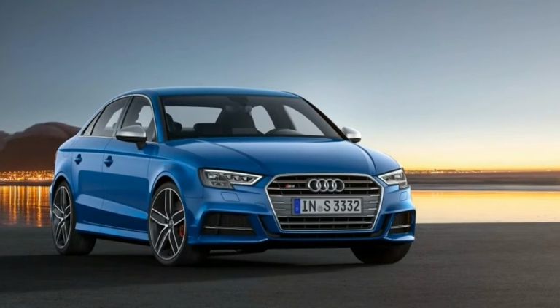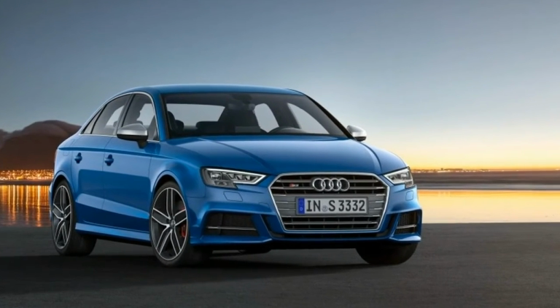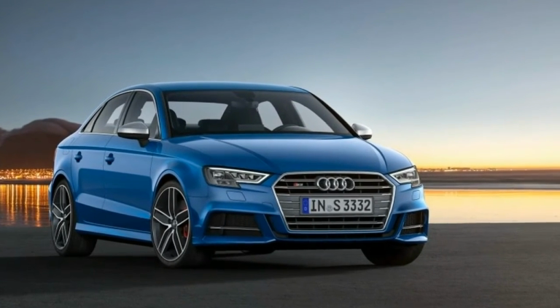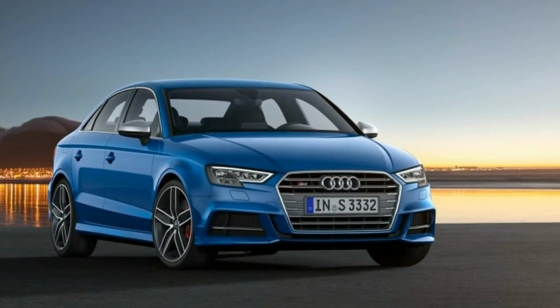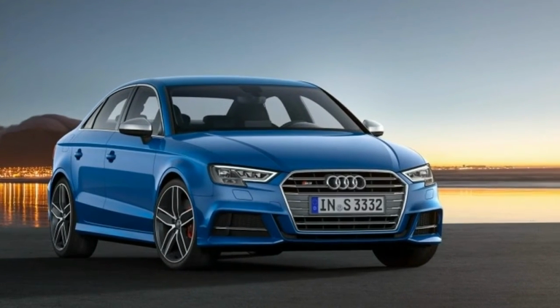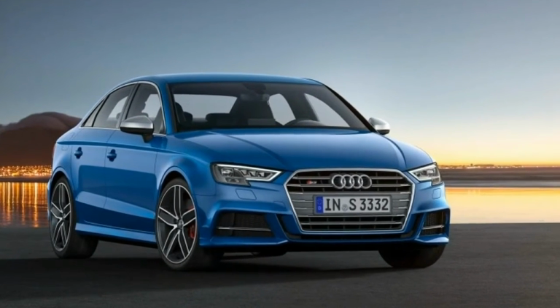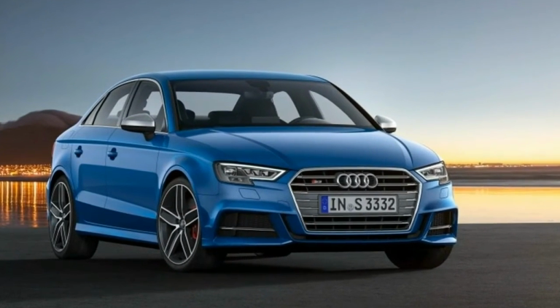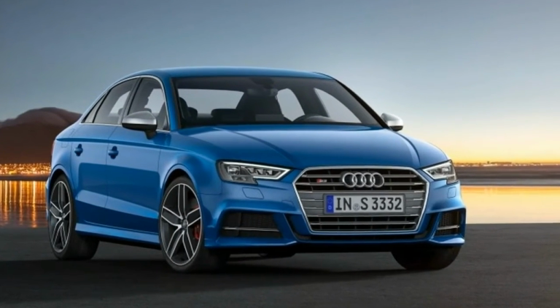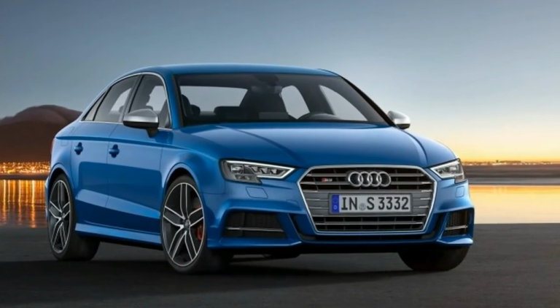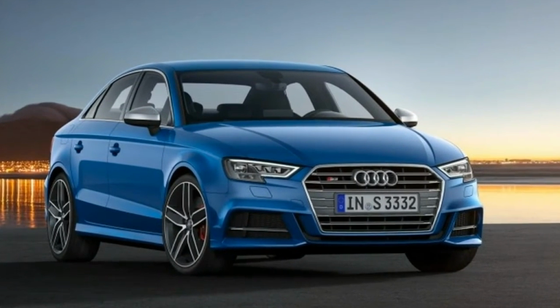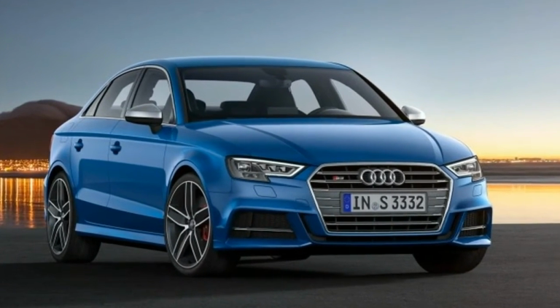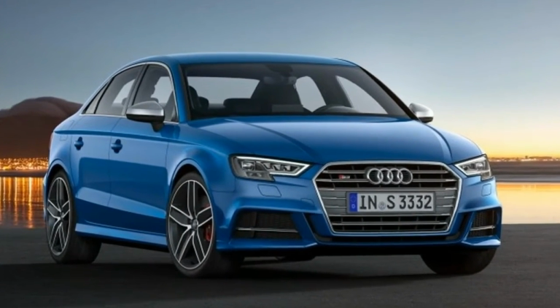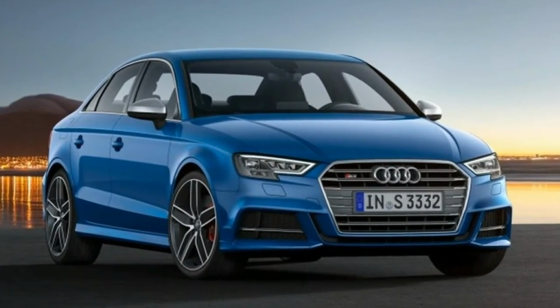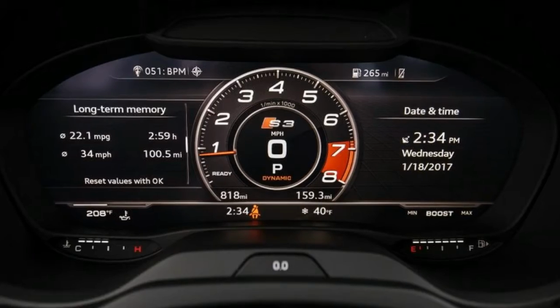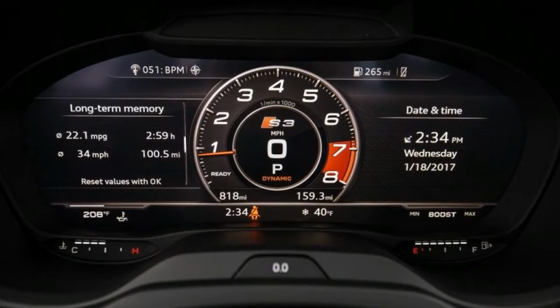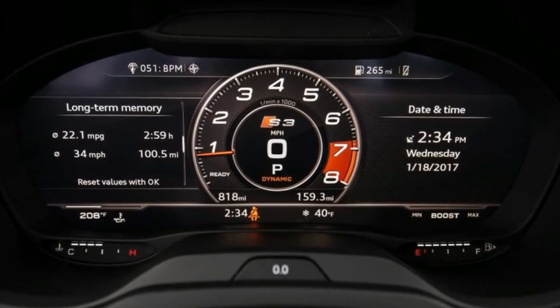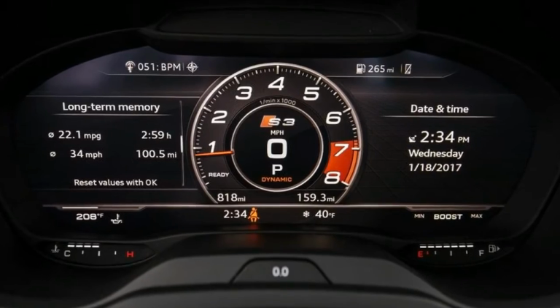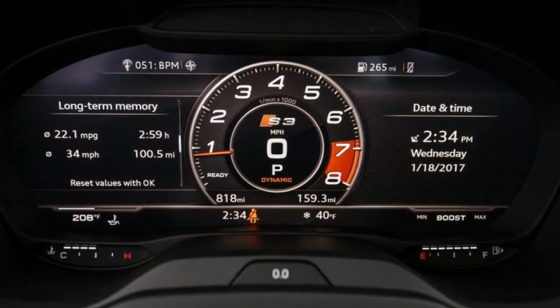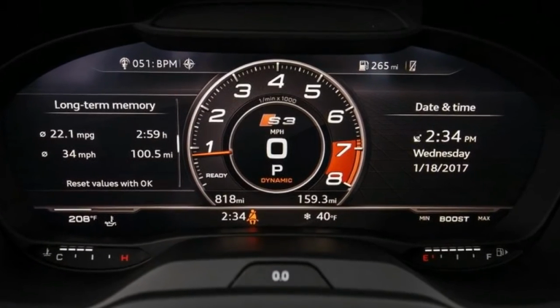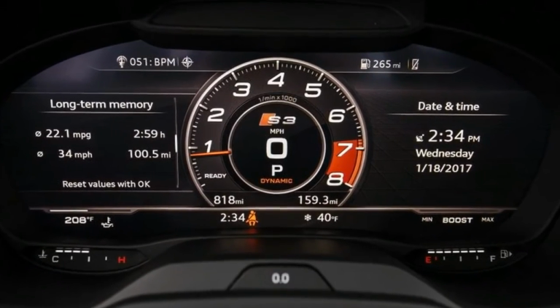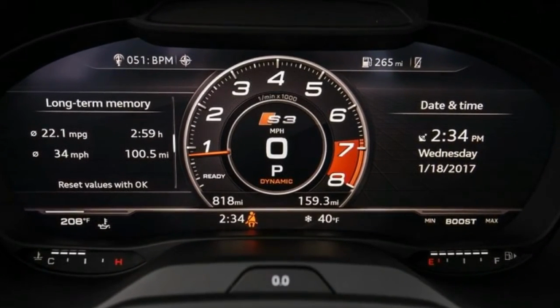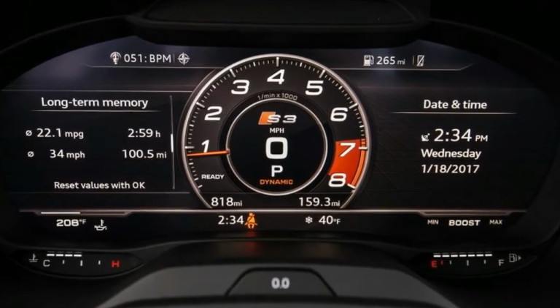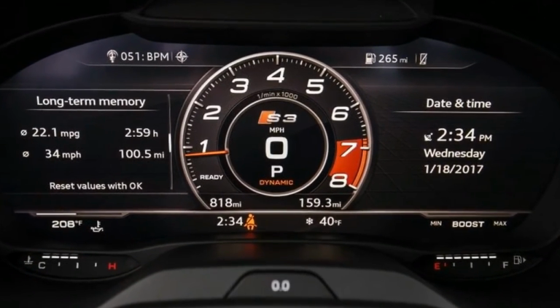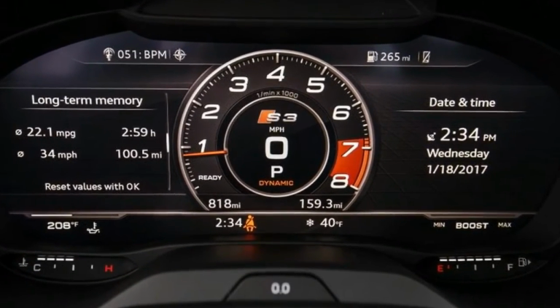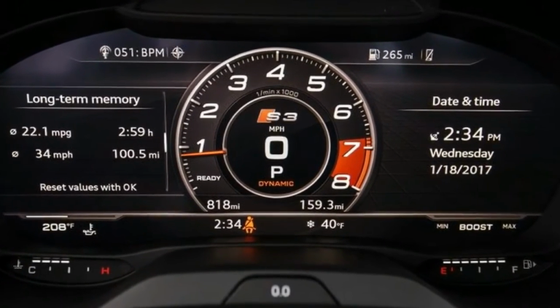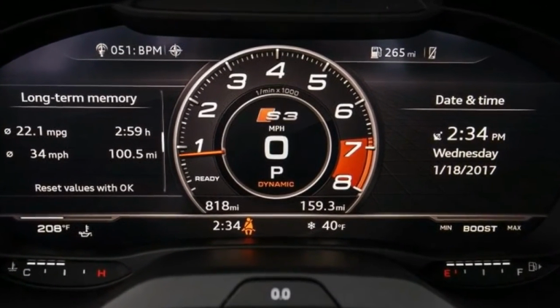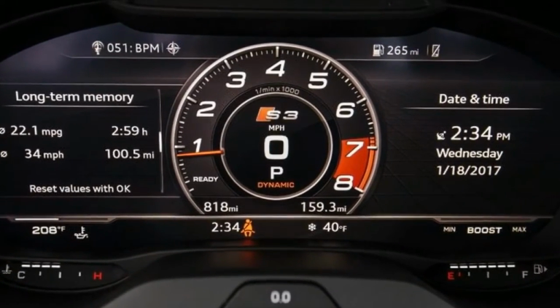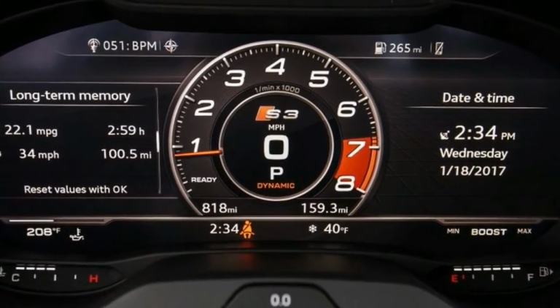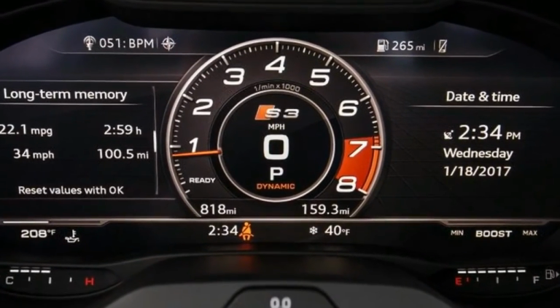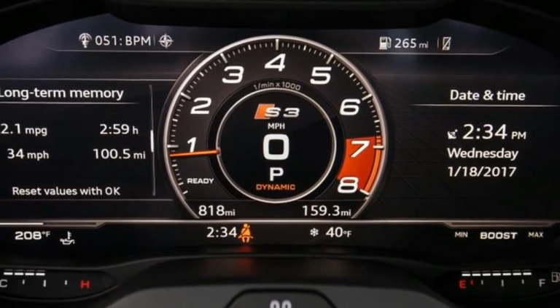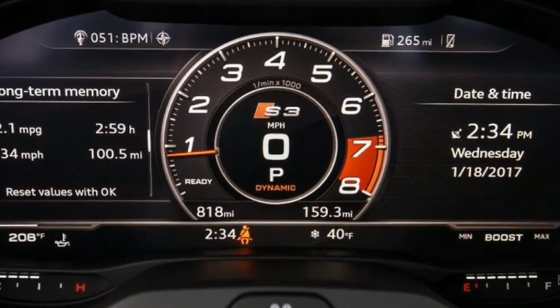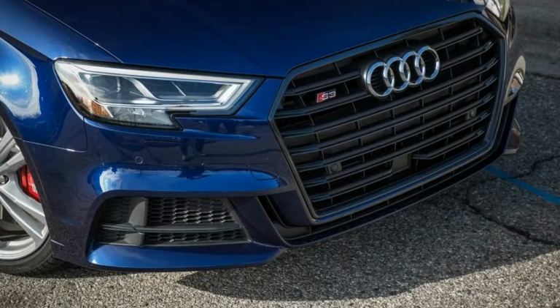Power Rear Windows, Sport Leather Steering Wheel, Front Cup Holder, Rear Cup Holder, Compass.